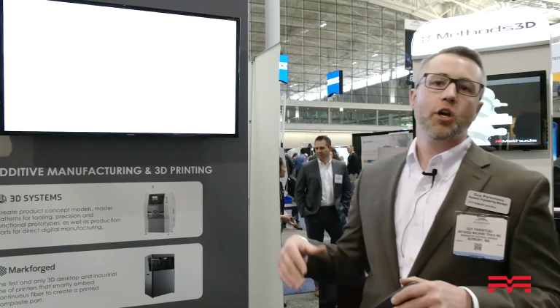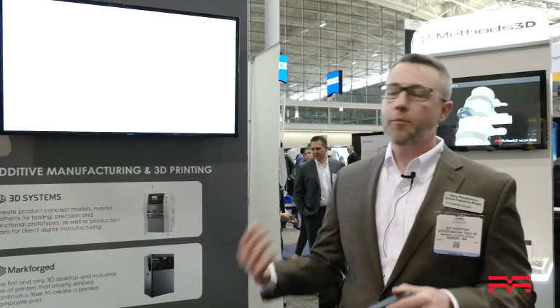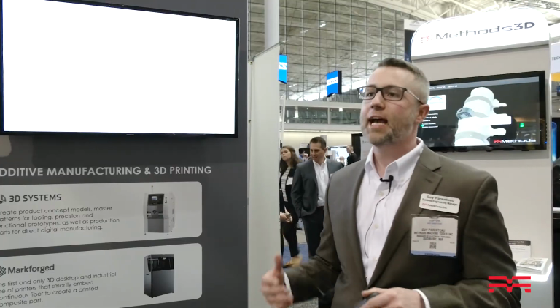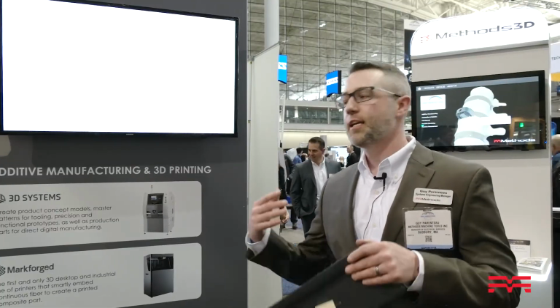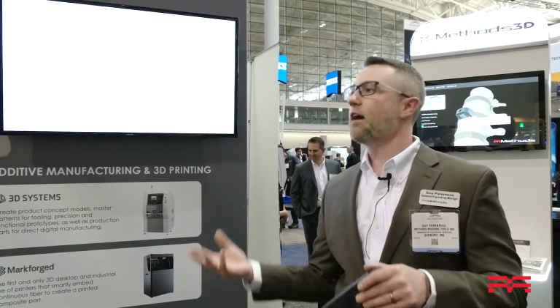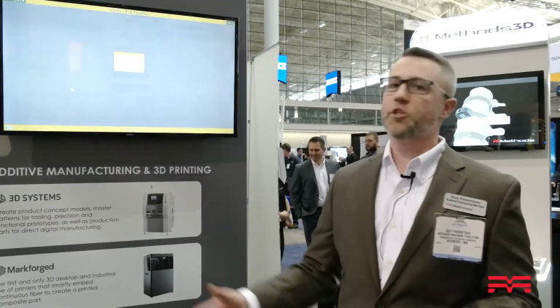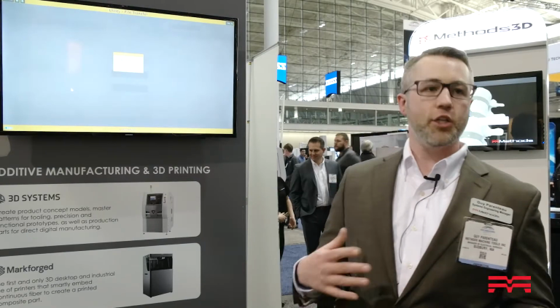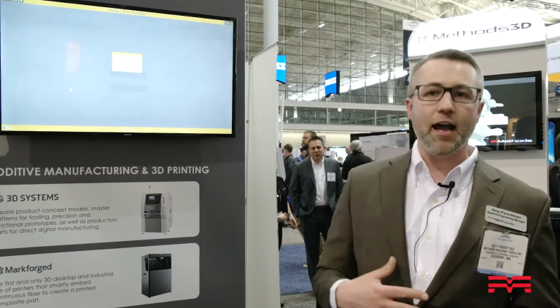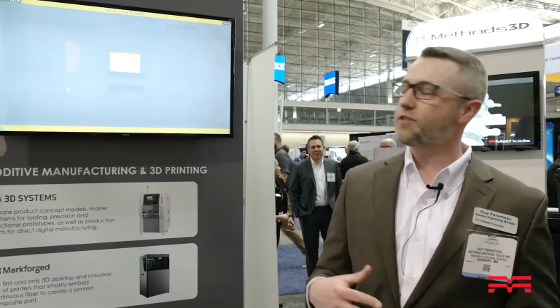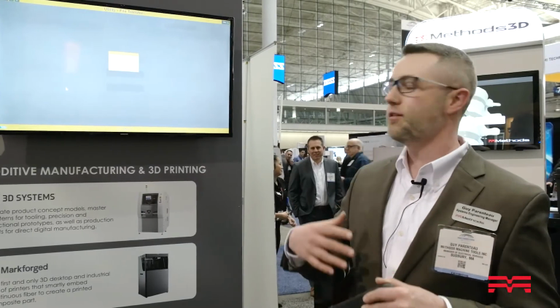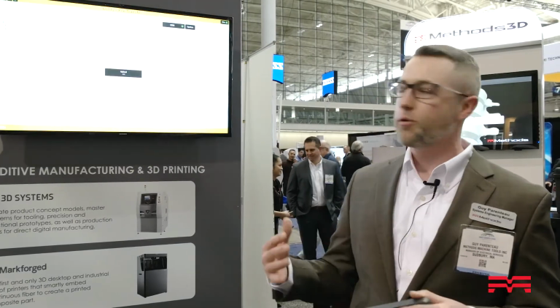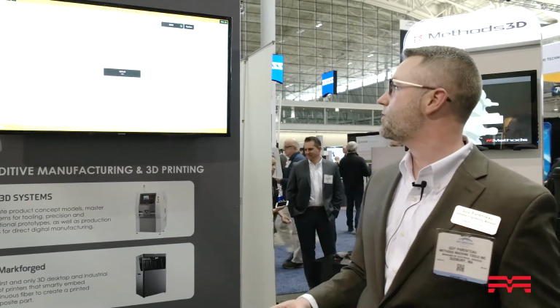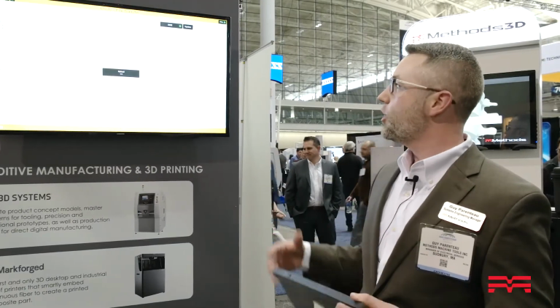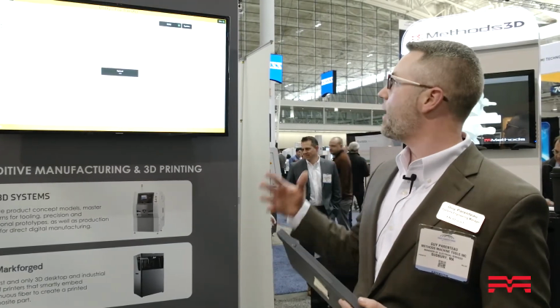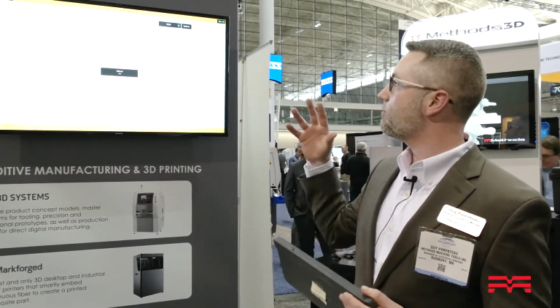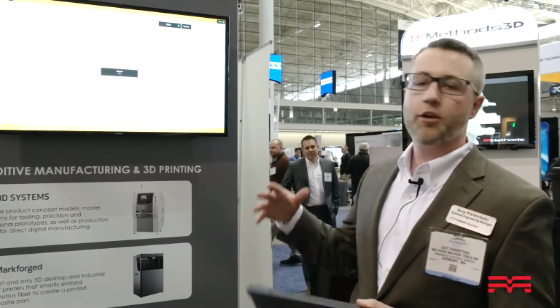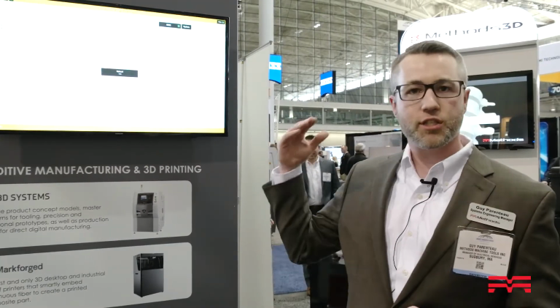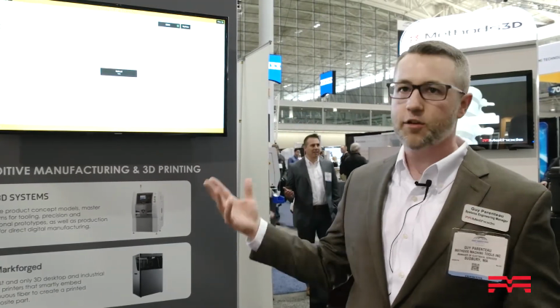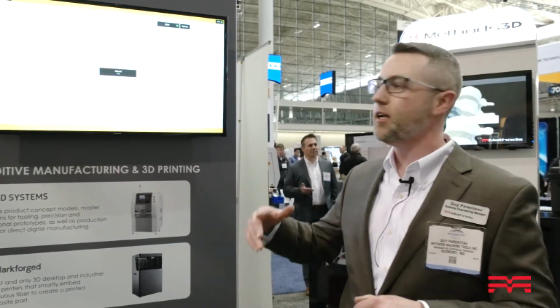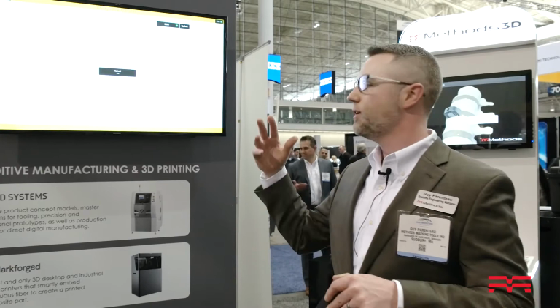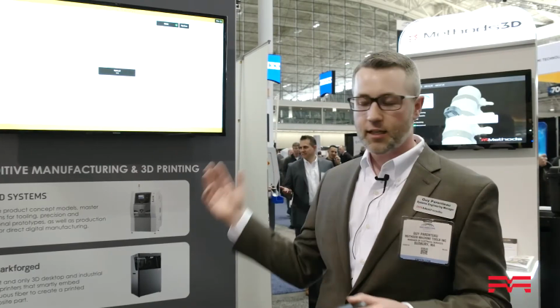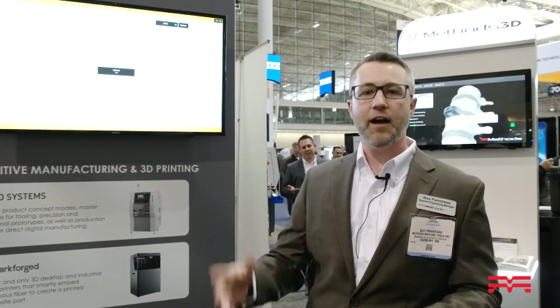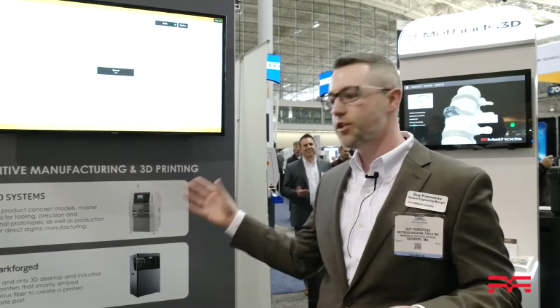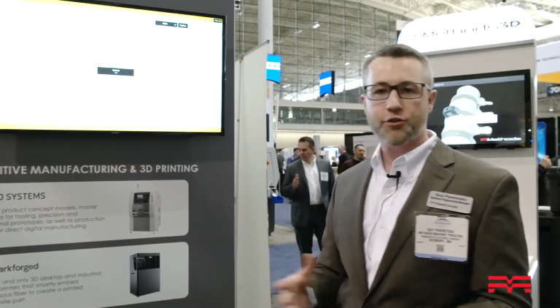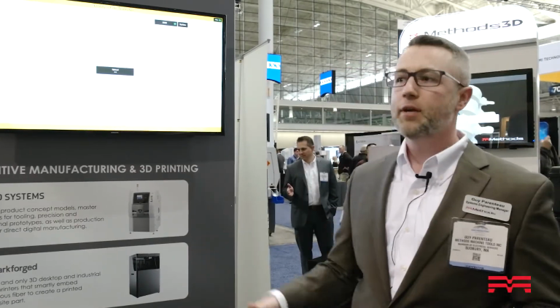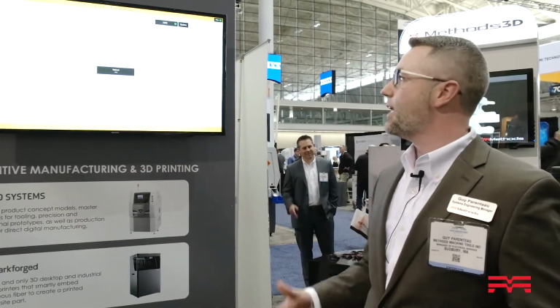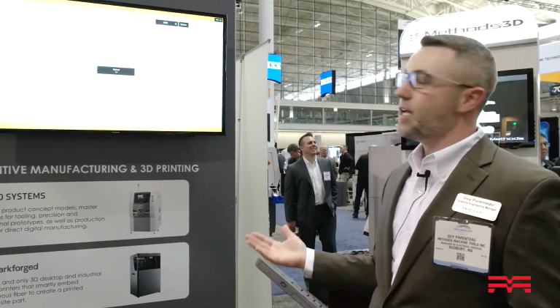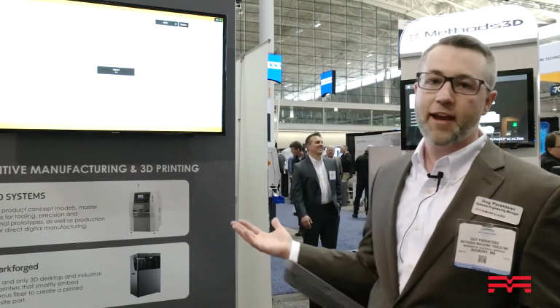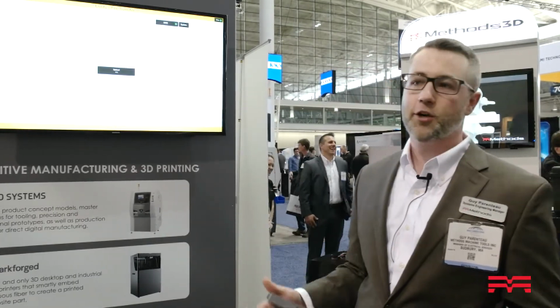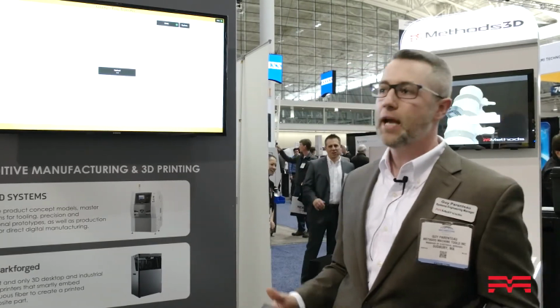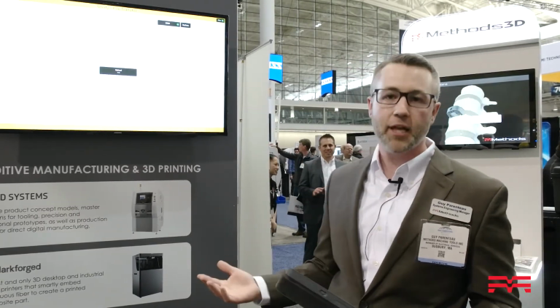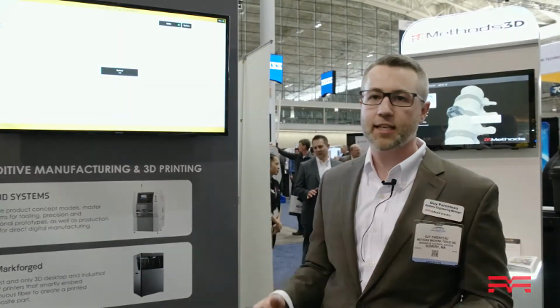From your desk, instead of going down to each machine and doing file transfers and loading programs, you can go ahead and right here, just select your machine, select your files, and drag-and-drop. And since it's all FANUC, it all plays well together.